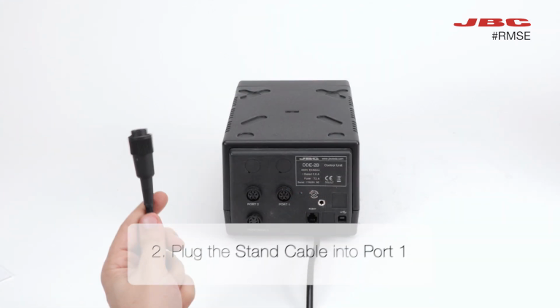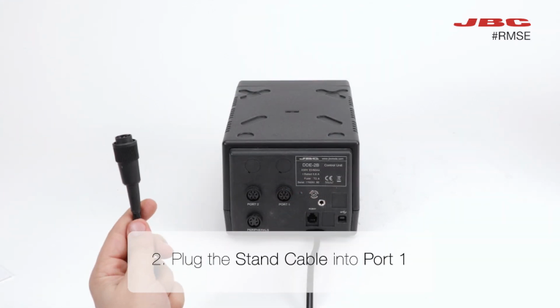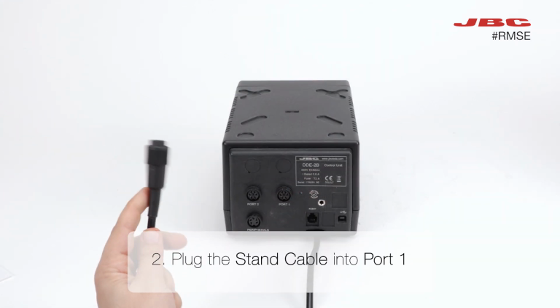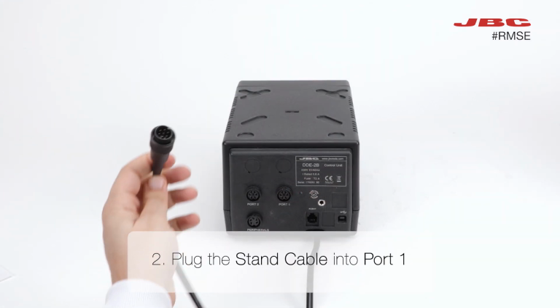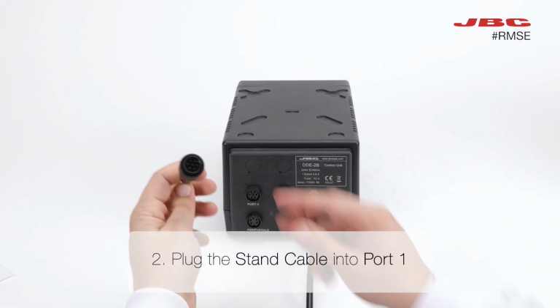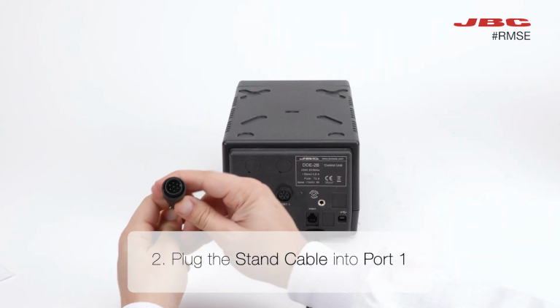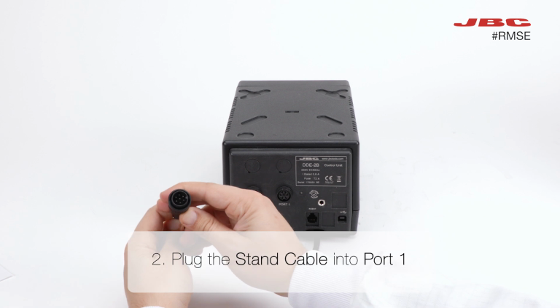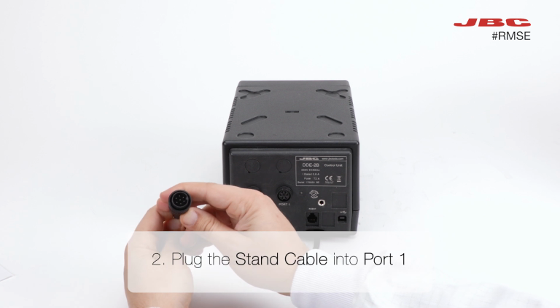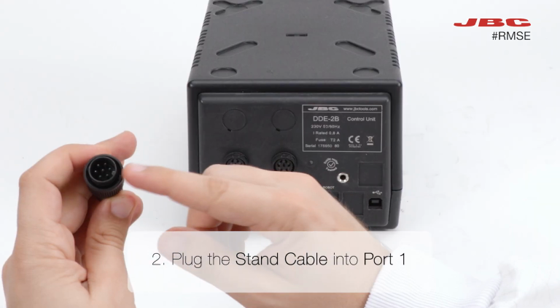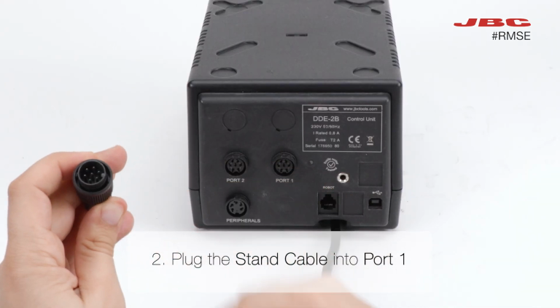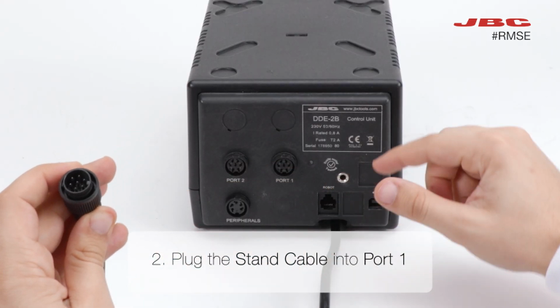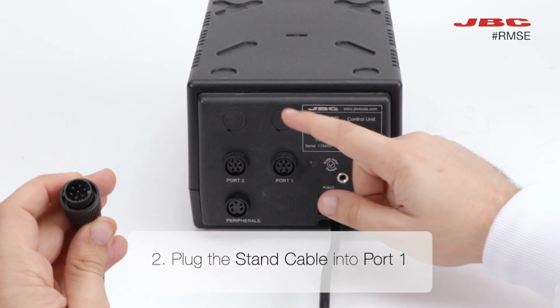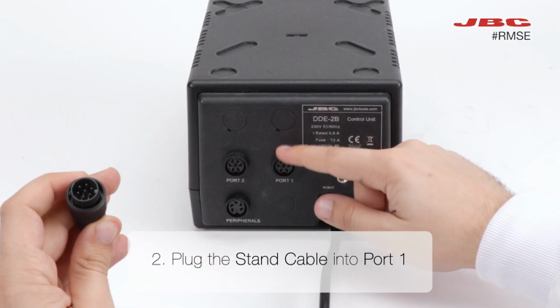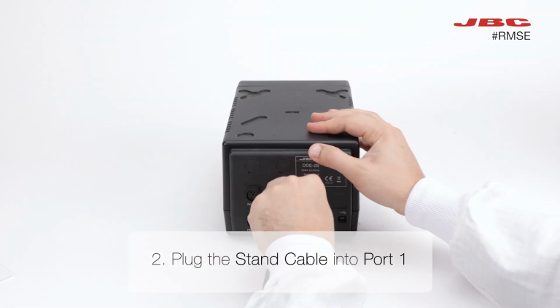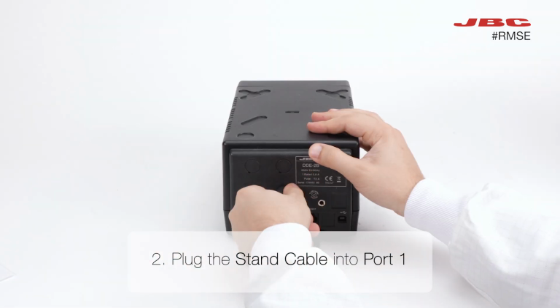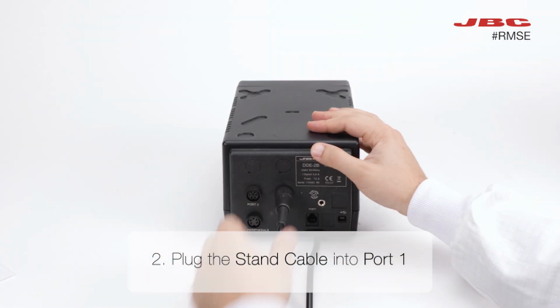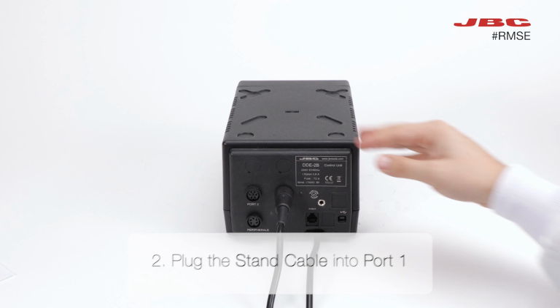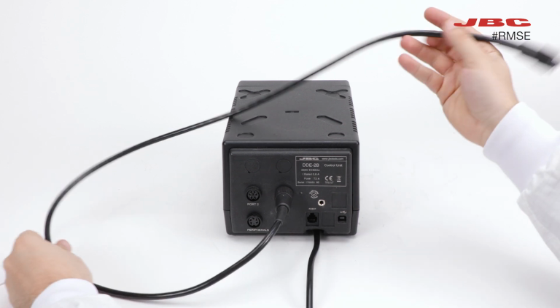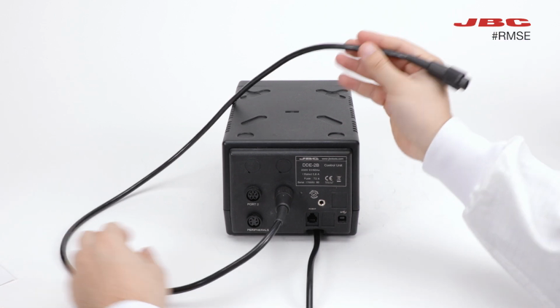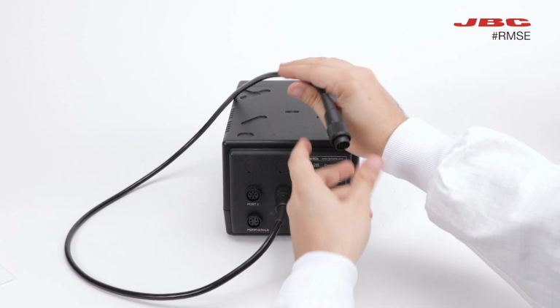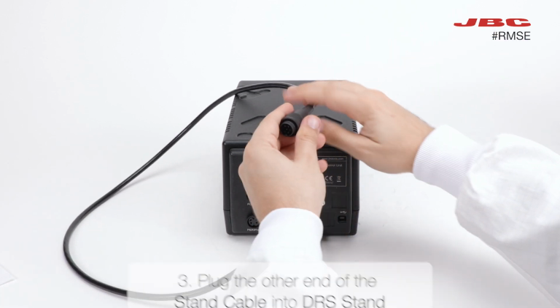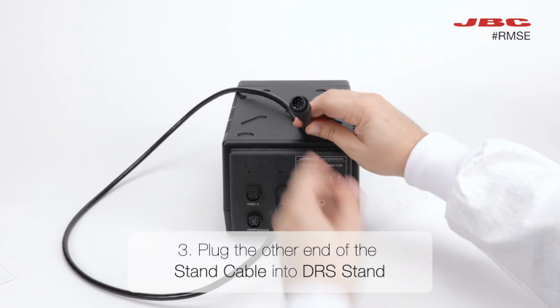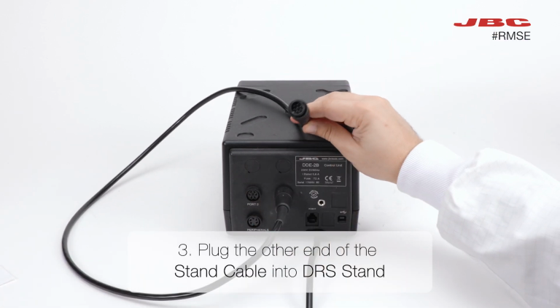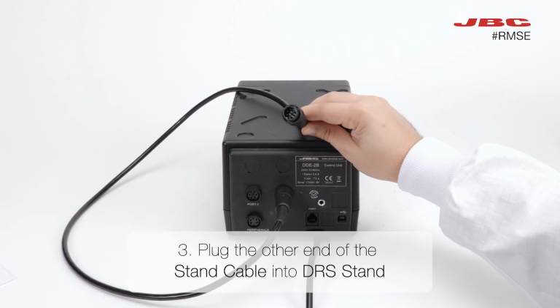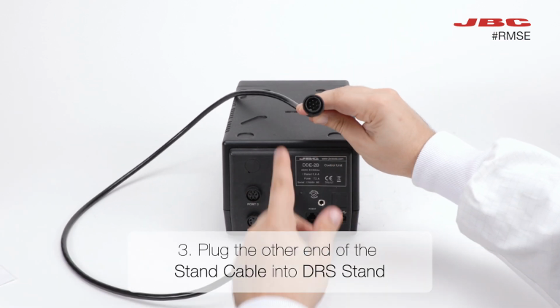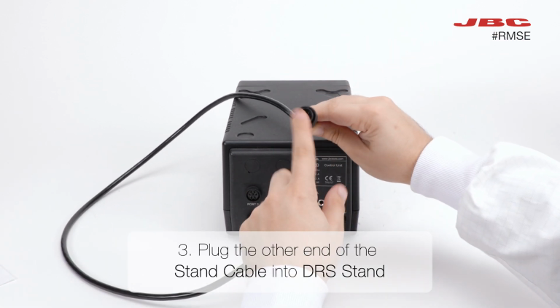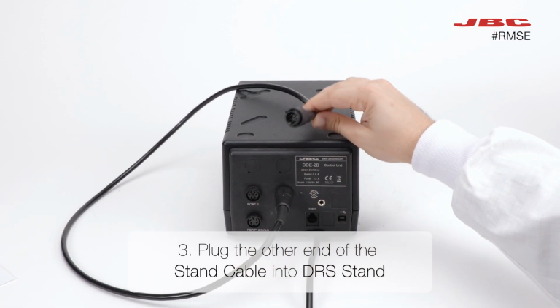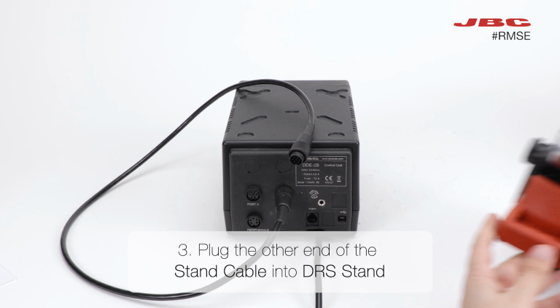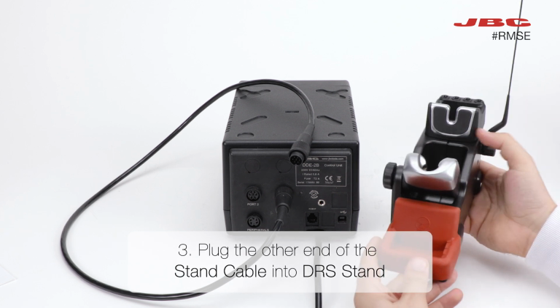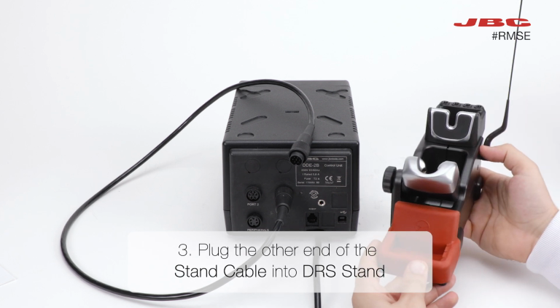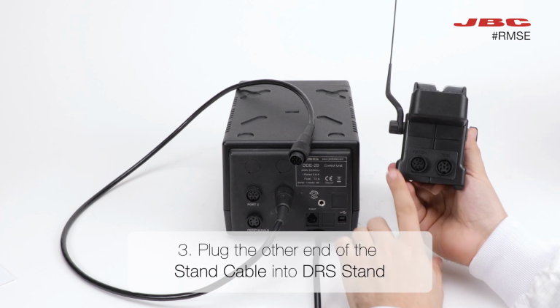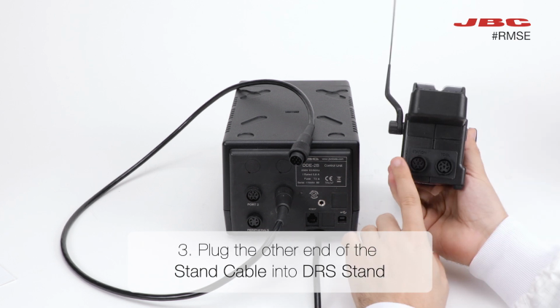Now, let's move on to step two. Plug the stand cable into port one on your DD. Next up is step three: connect the other end of the stand cable into the DRS stand.